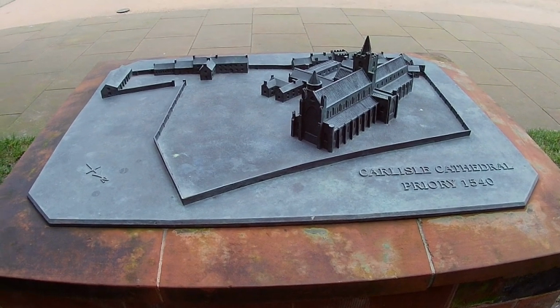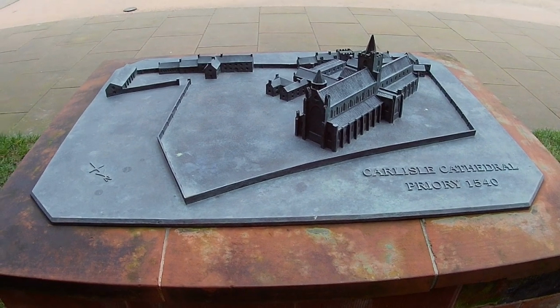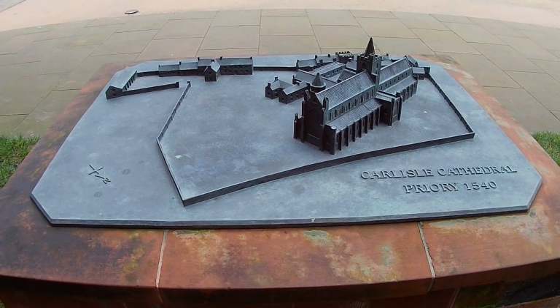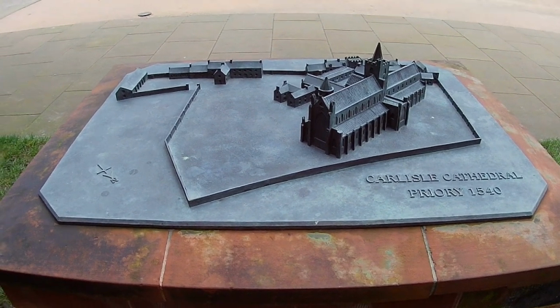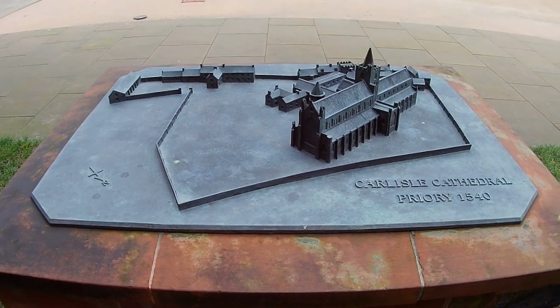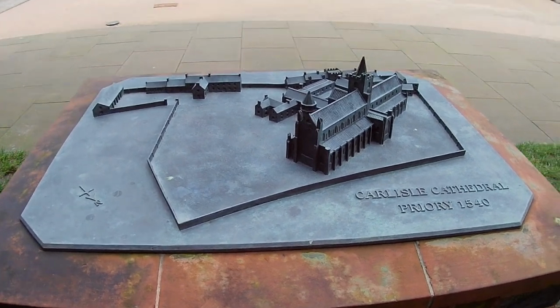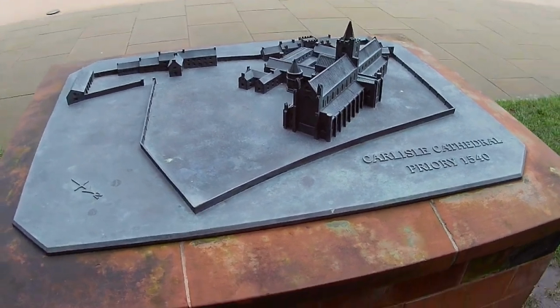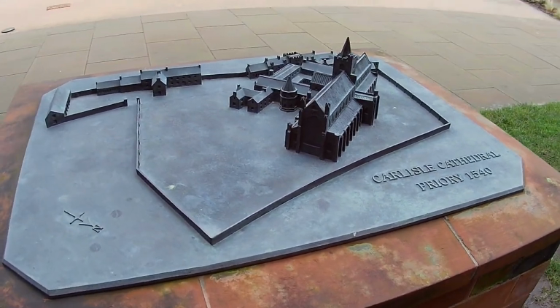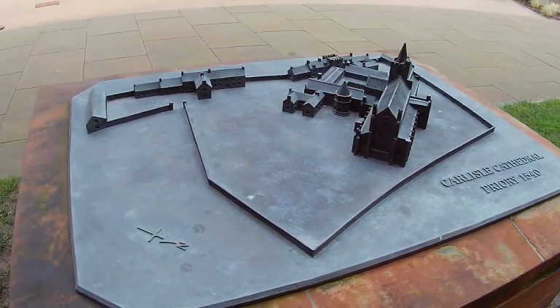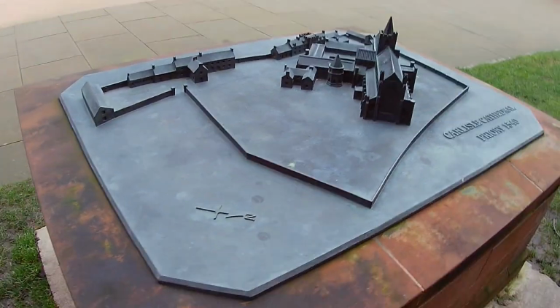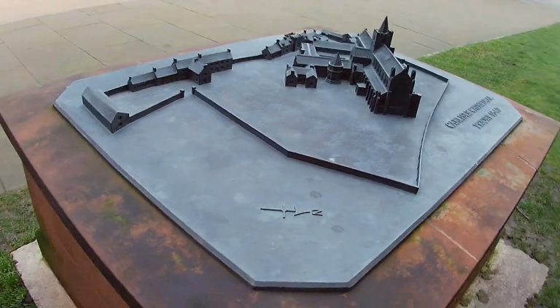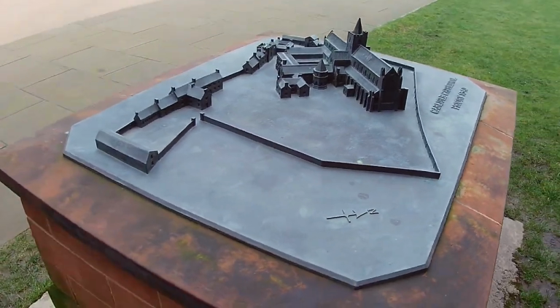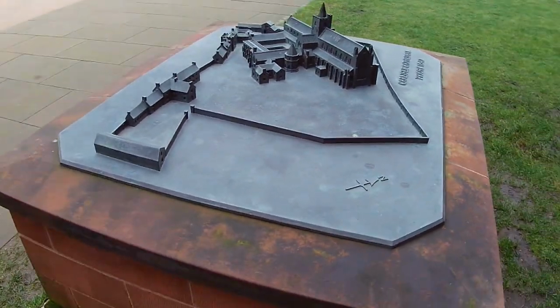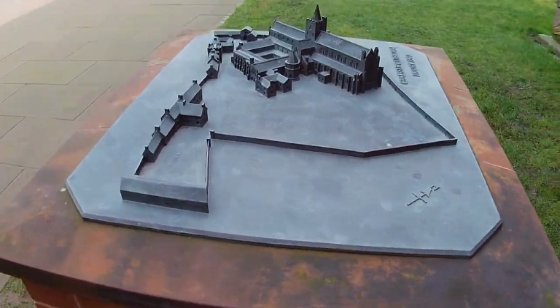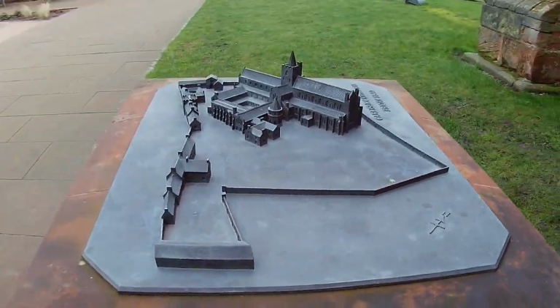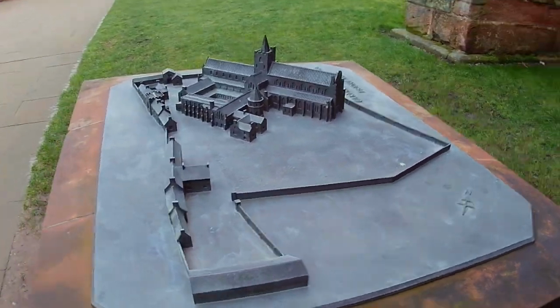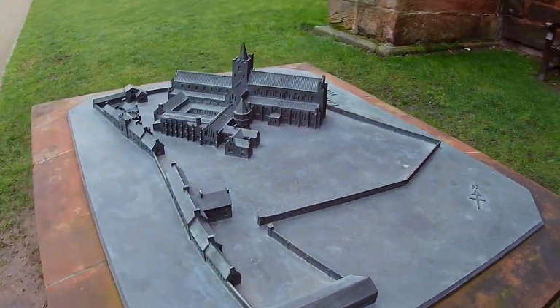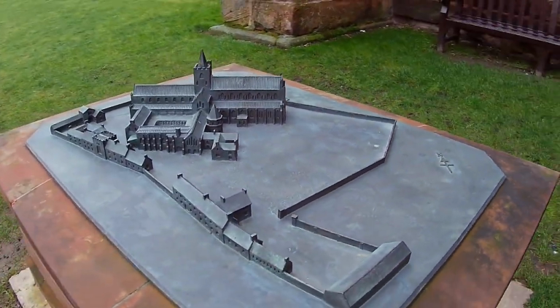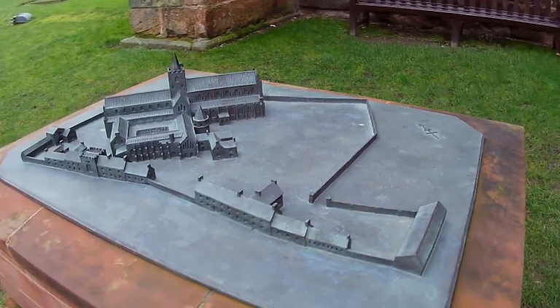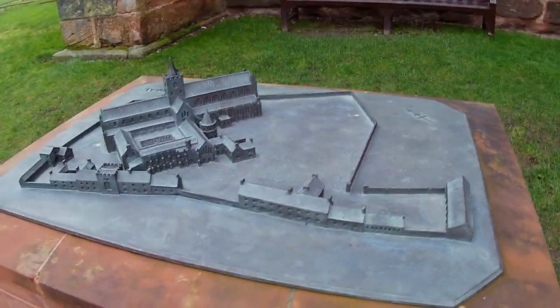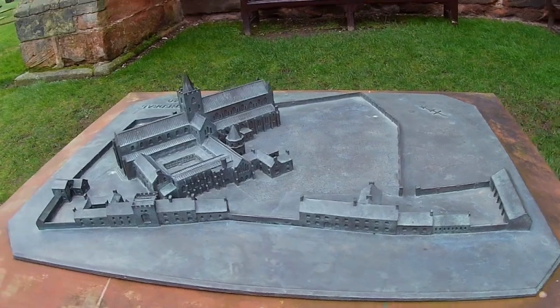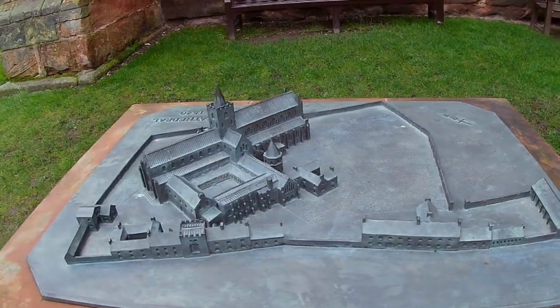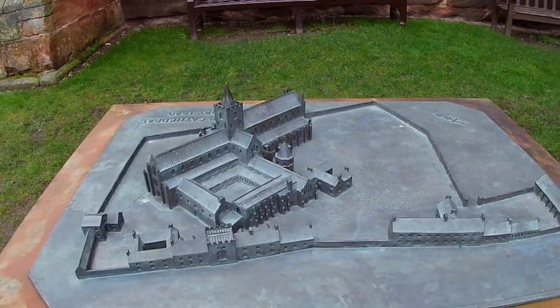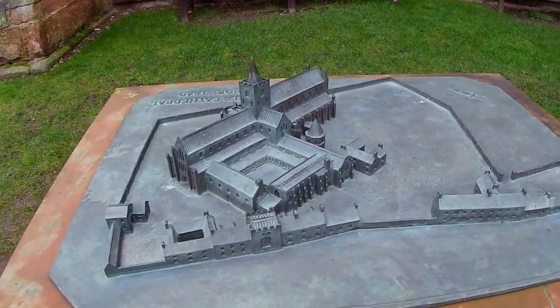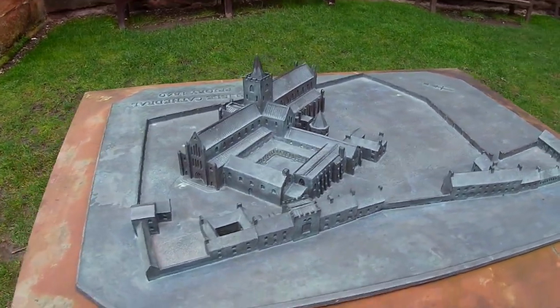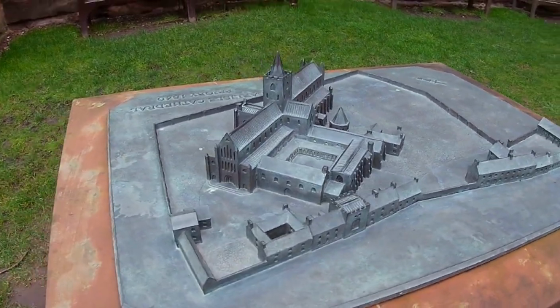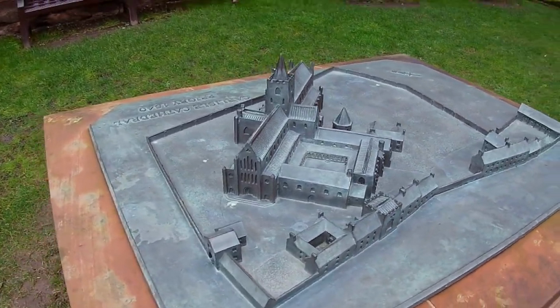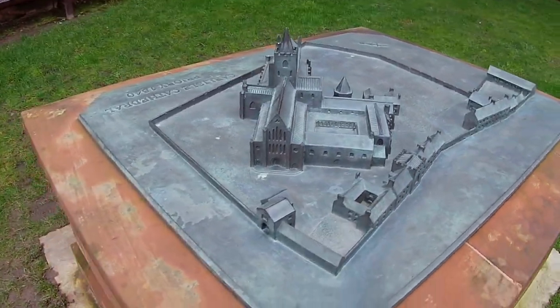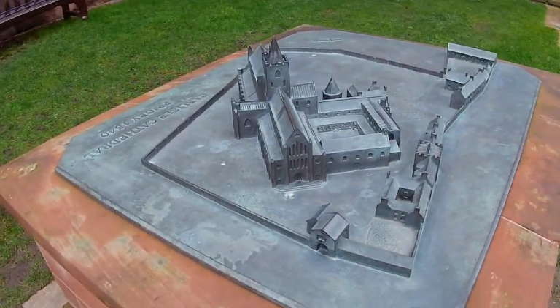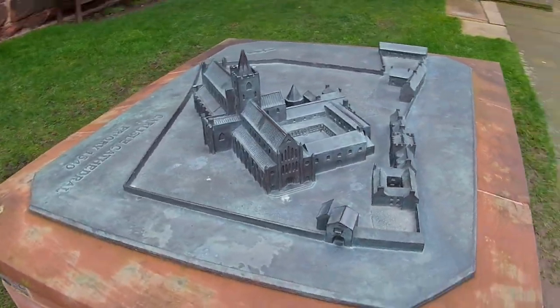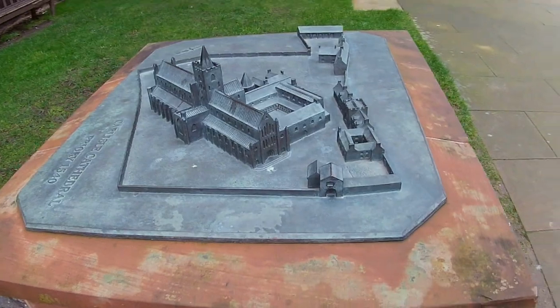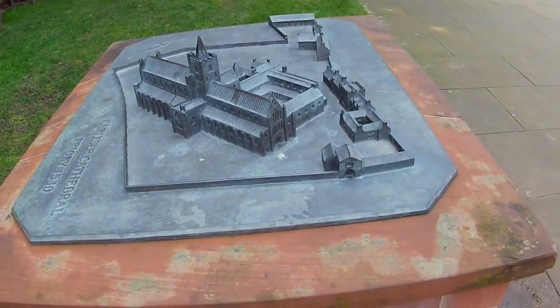Today we are in the city of Carlisle, in Cumbria, on the Scottish border, near enough — part of an old Roman settlement, where we have the Cathedral of Carlisle, which is the second smallest medieval cathedral in England.